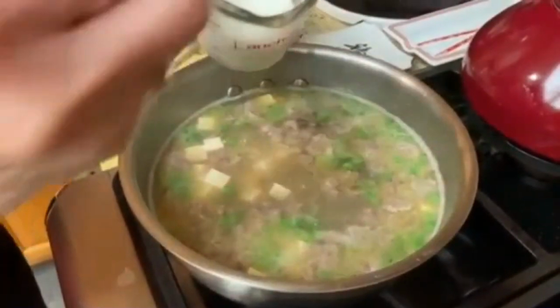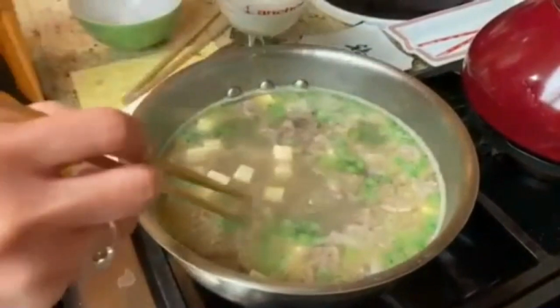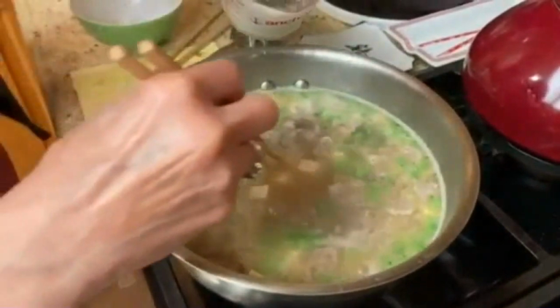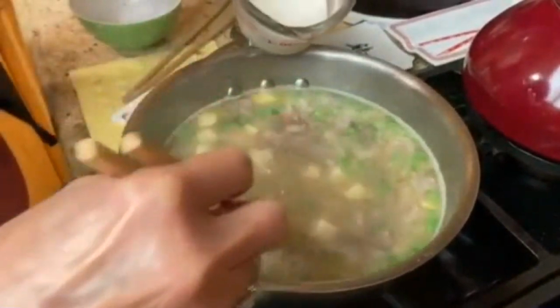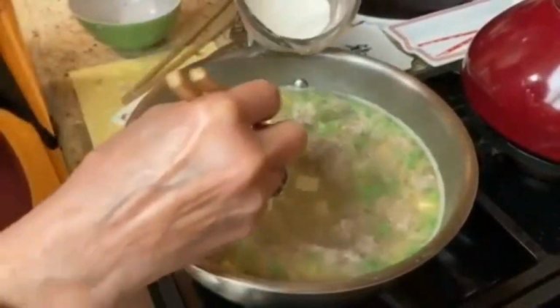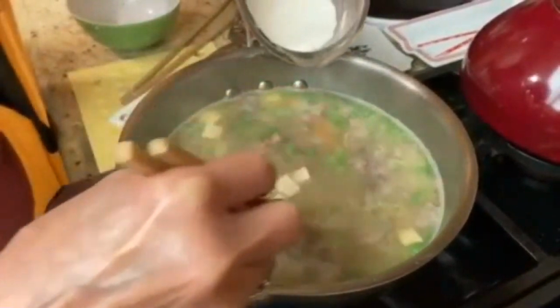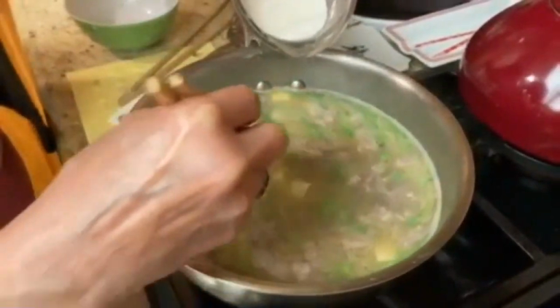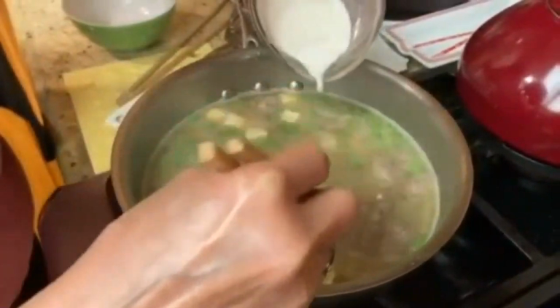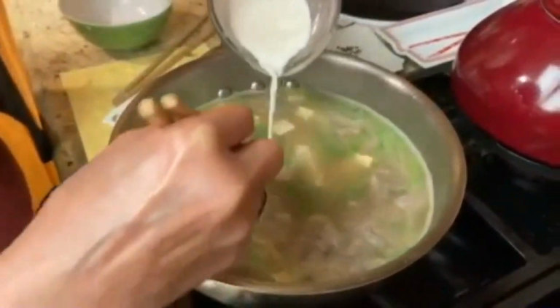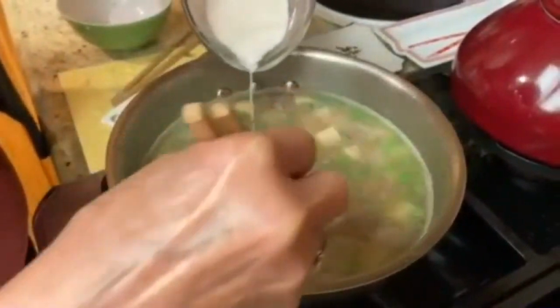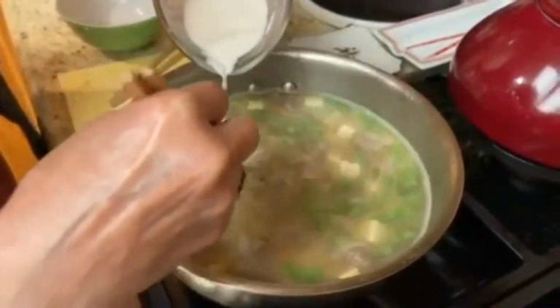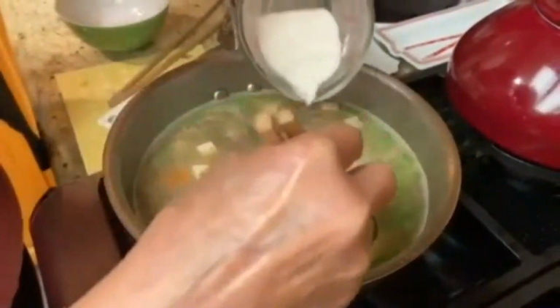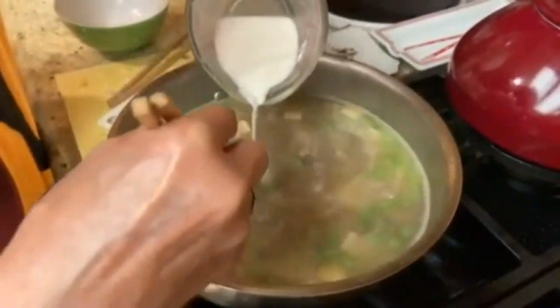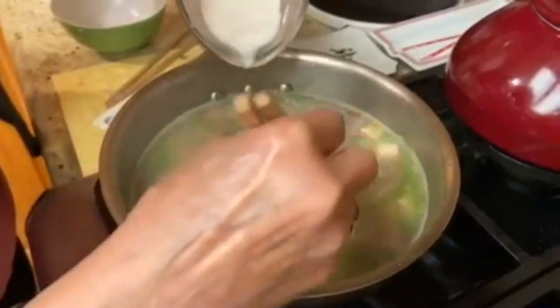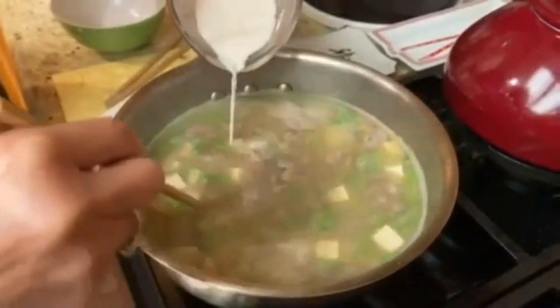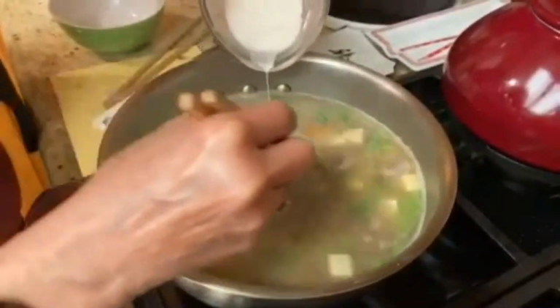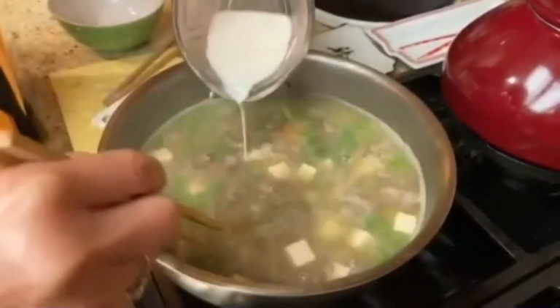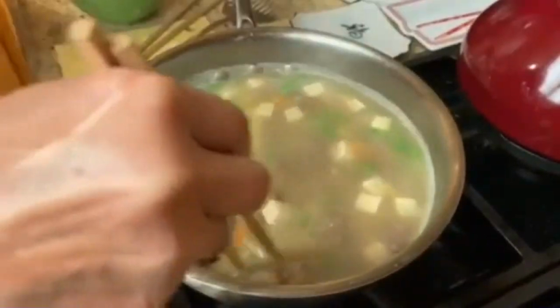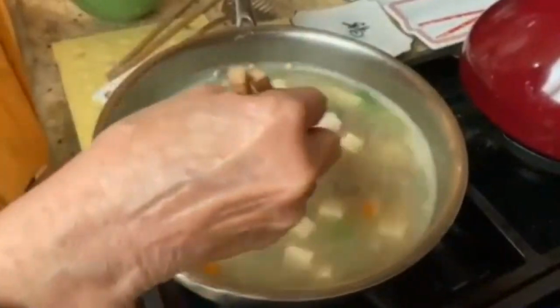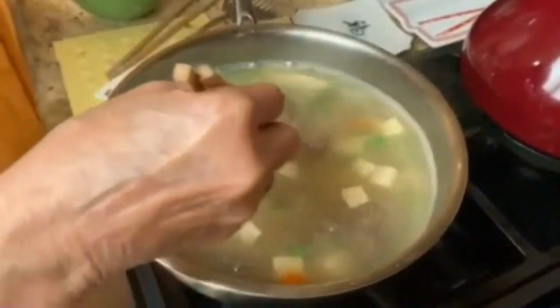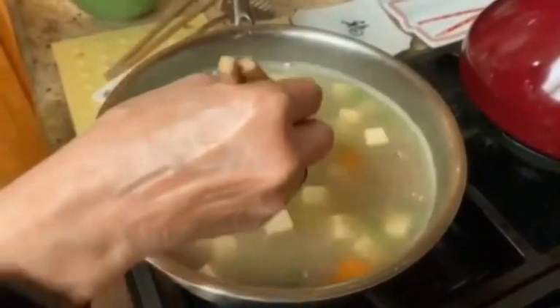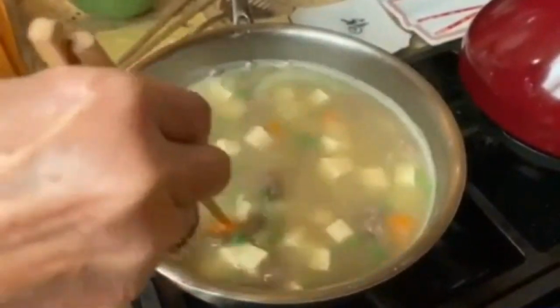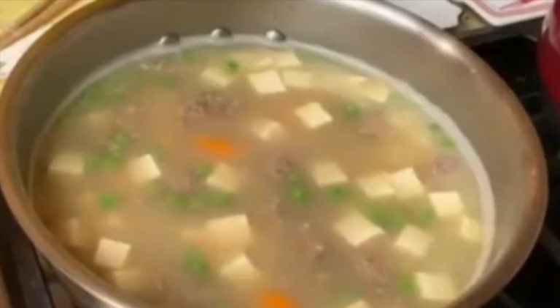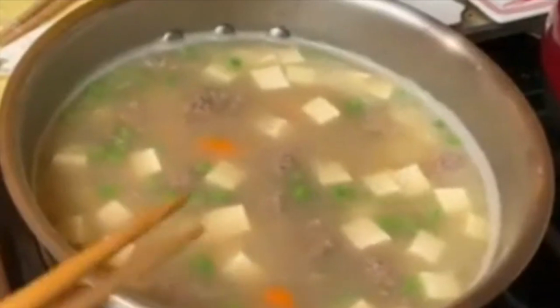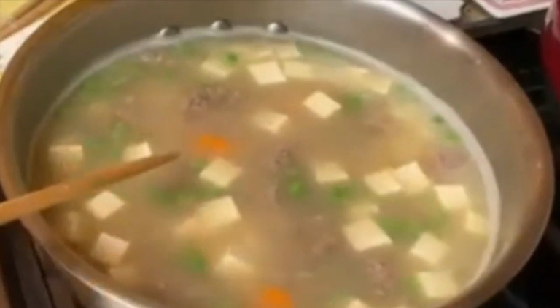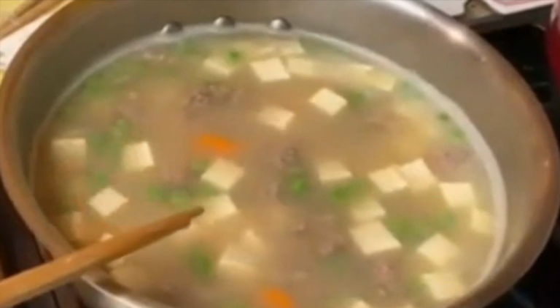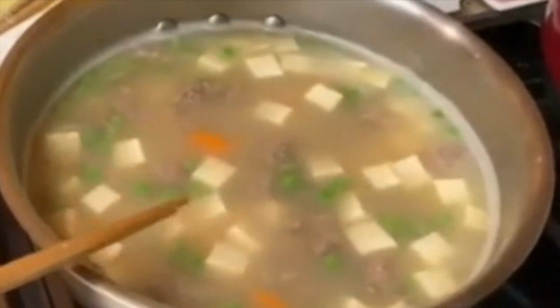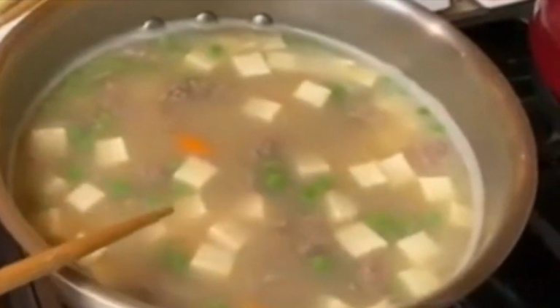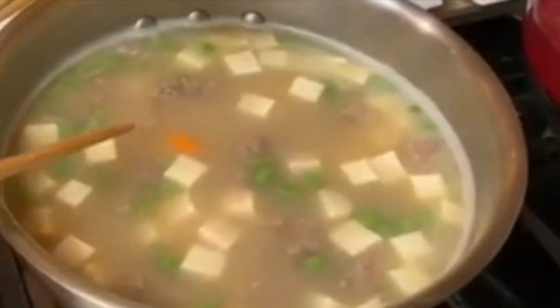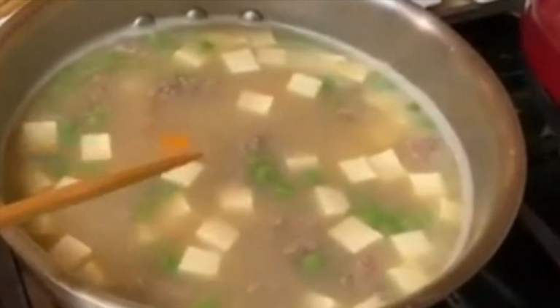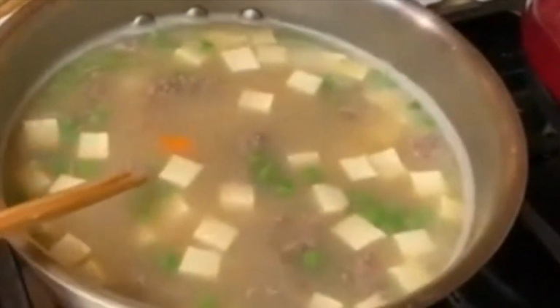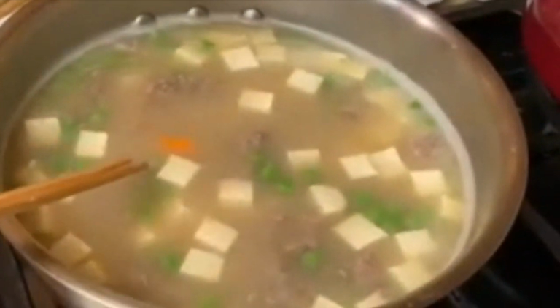Now you add your tofu and let it simmer for another couple of minutes. Stir the cornstarch mixture until it is easy to pour, then slowly add it to the soup, stirring constantly until the soup is thickened. When the soup has a translucent look, you know that the cornstarch mixture has been completely cooked.